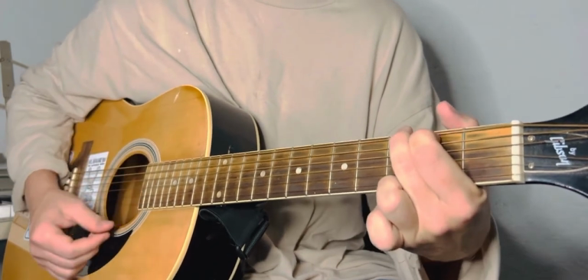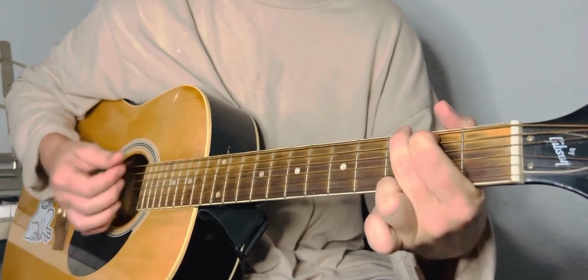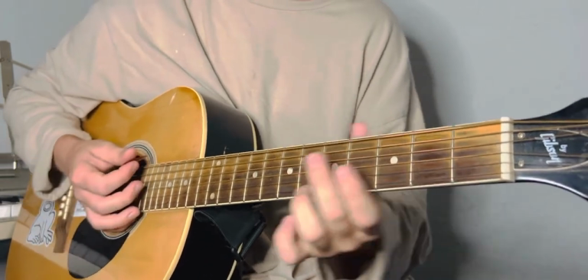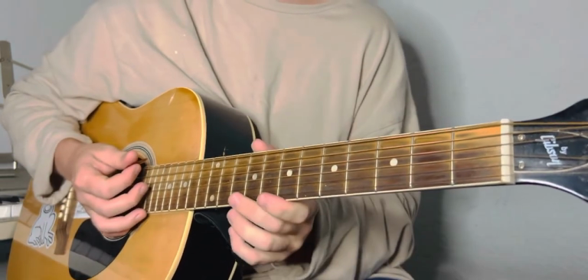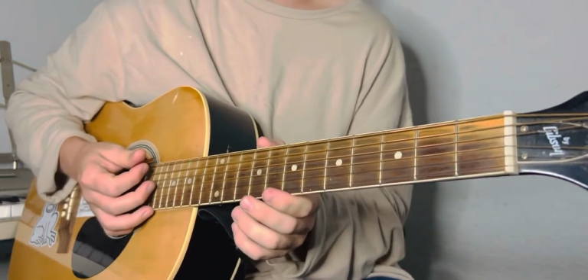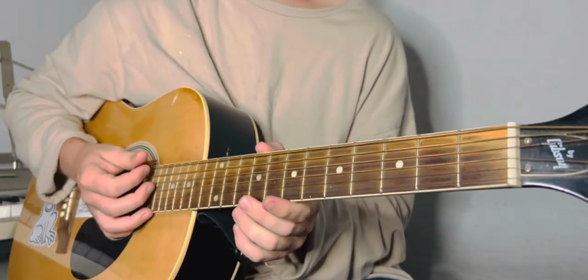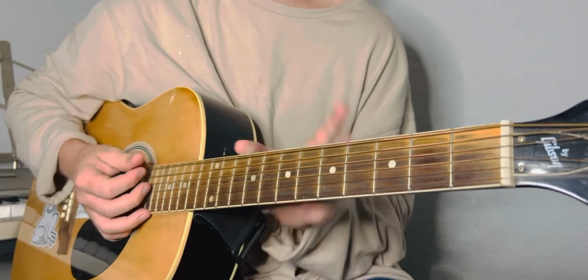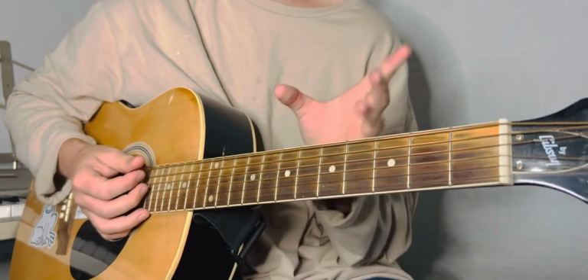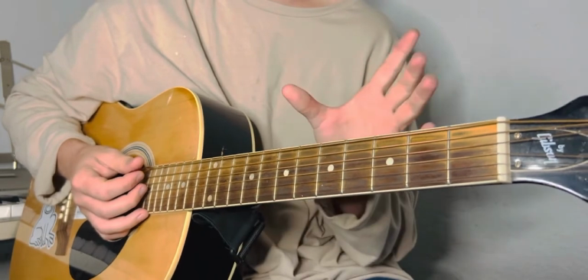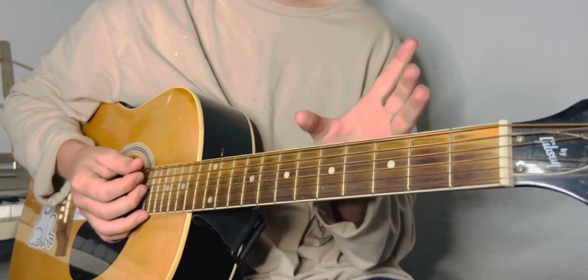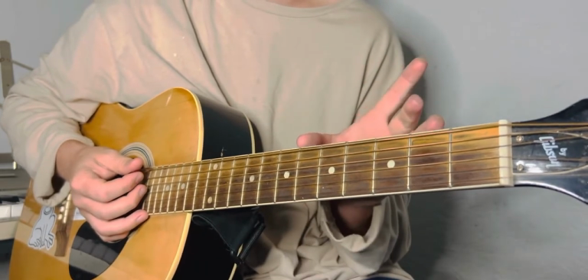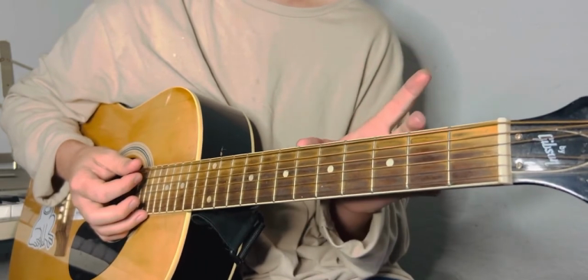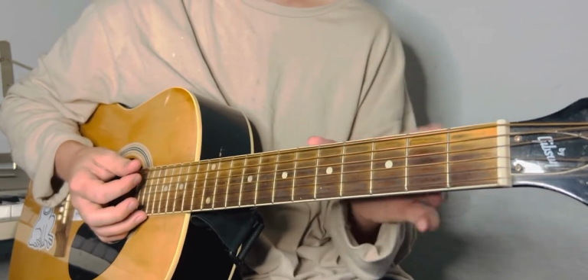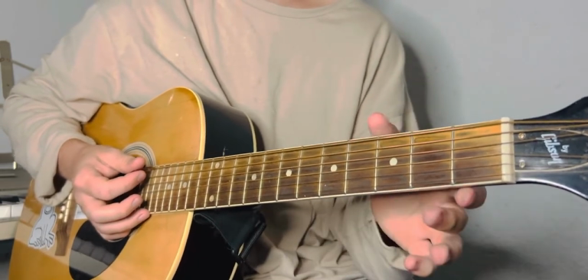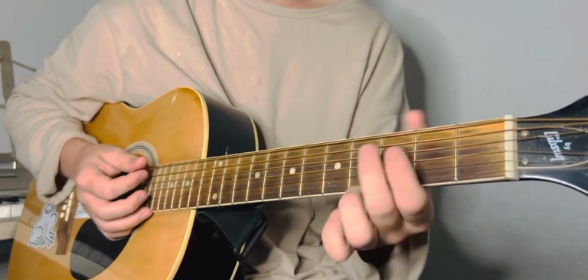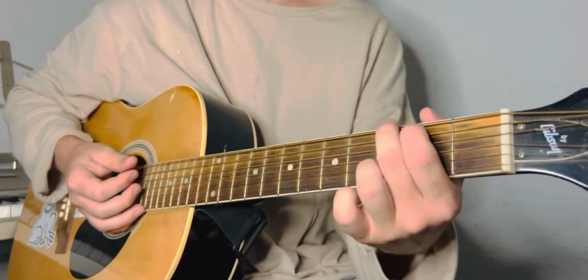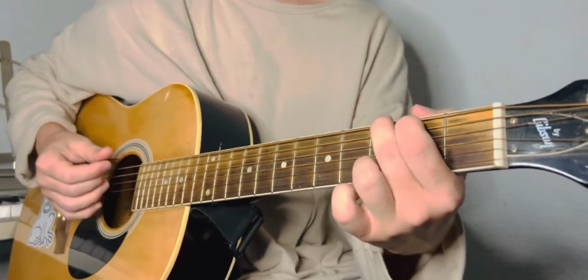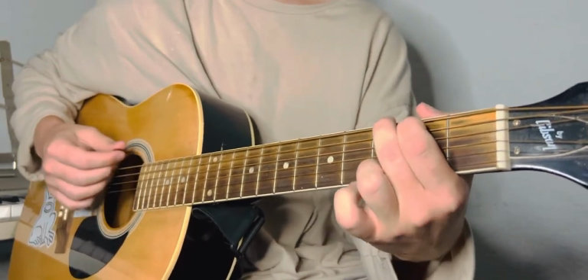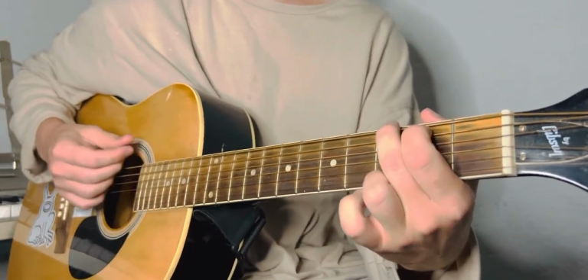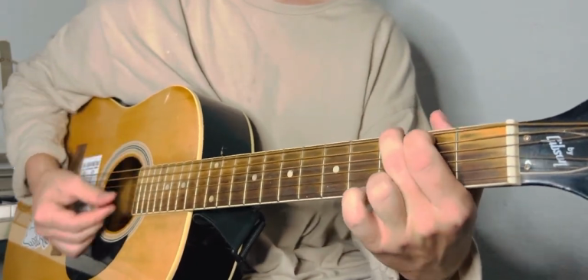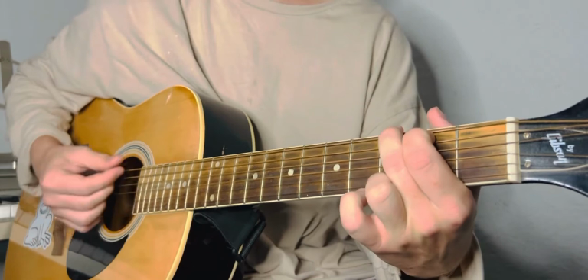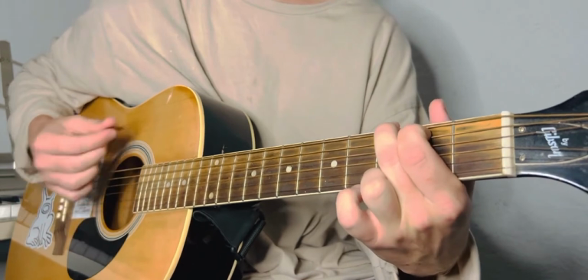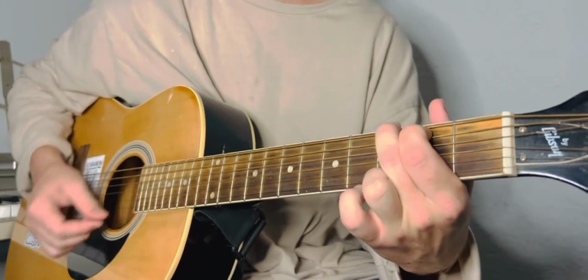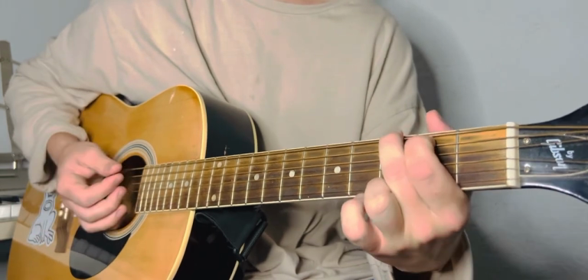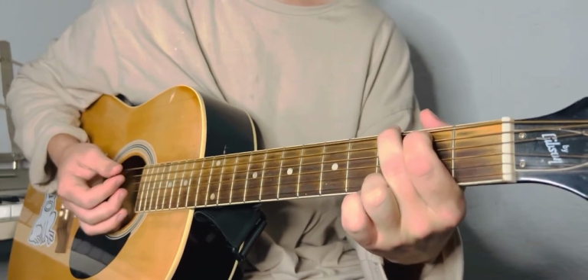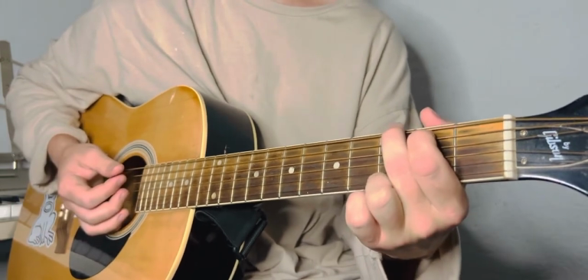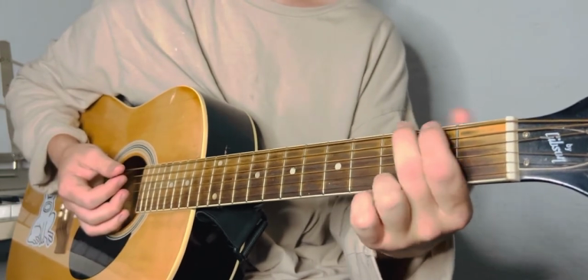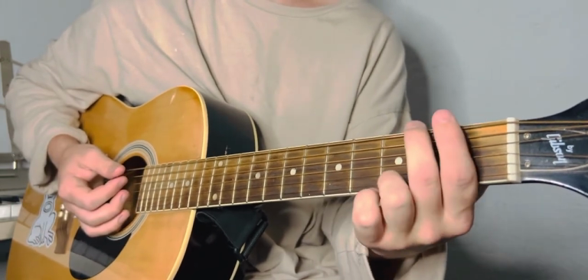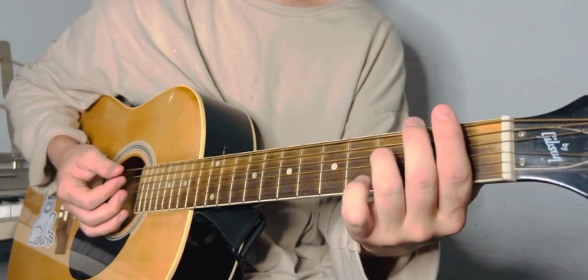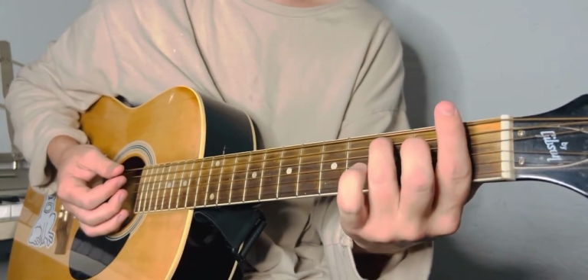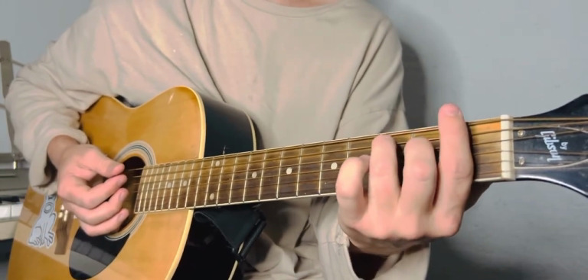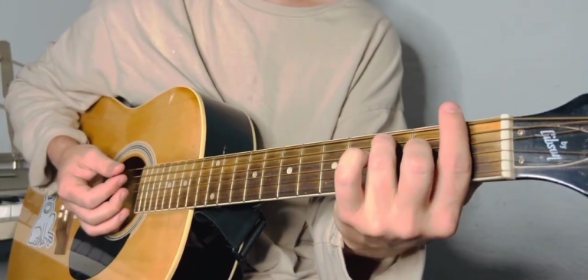Now for the chorus. The chorus is the exact same chords except you go from the G to, instead of the E7, you're going to go to an F7.